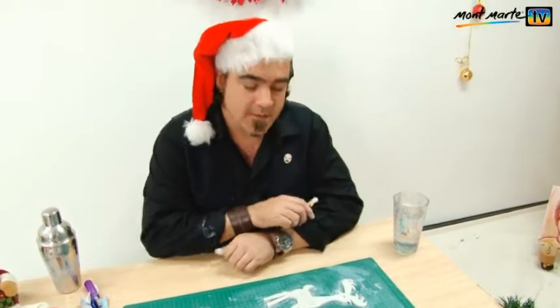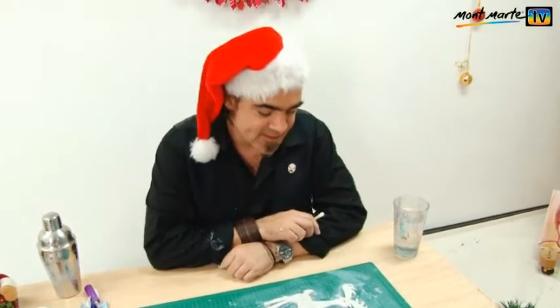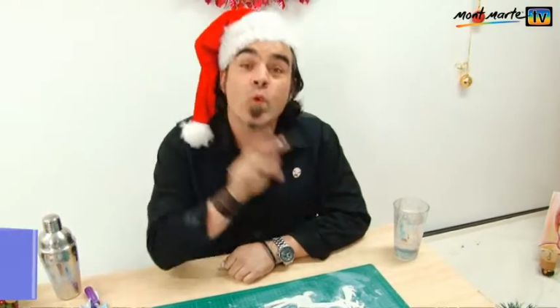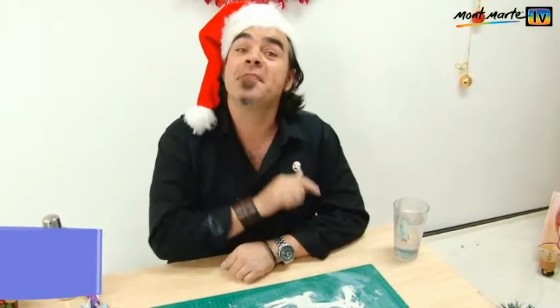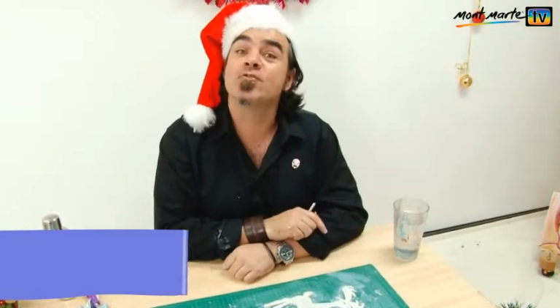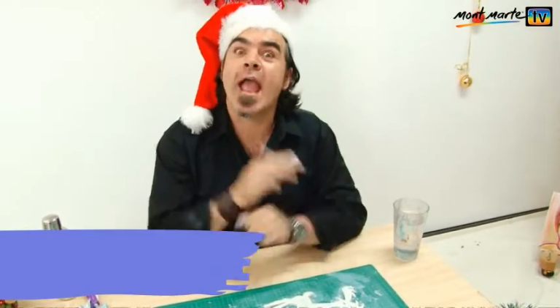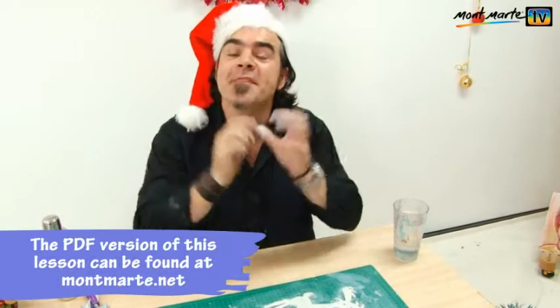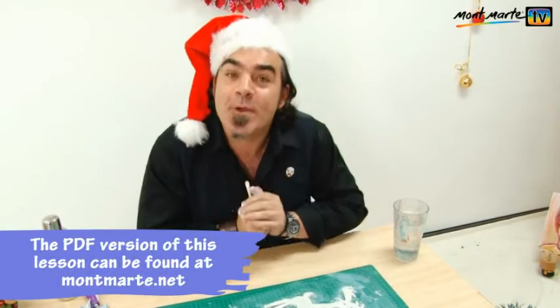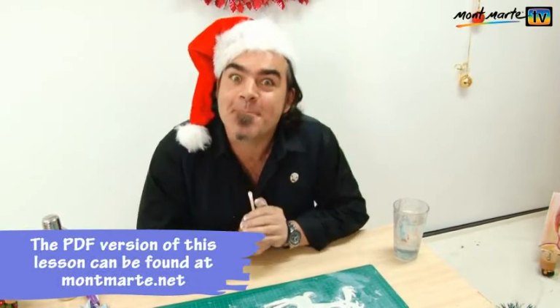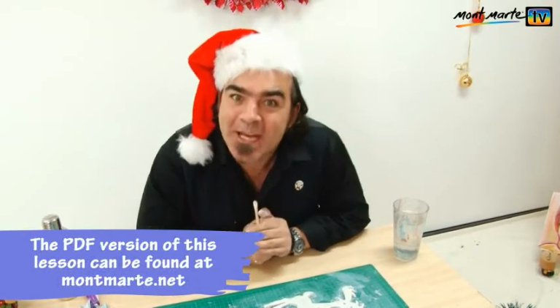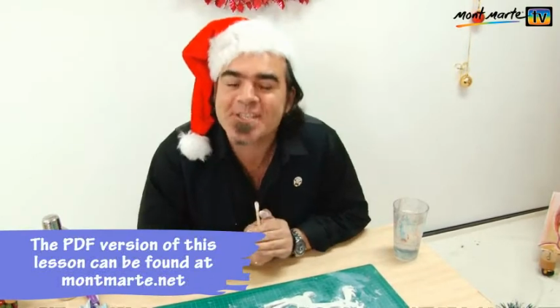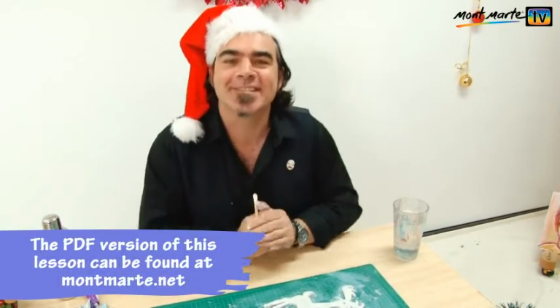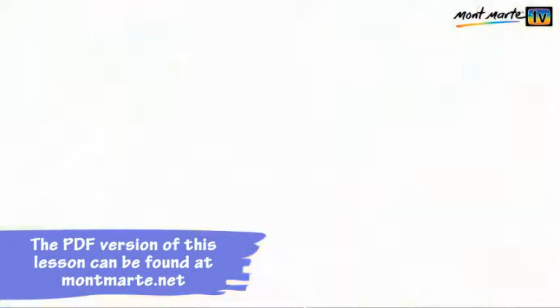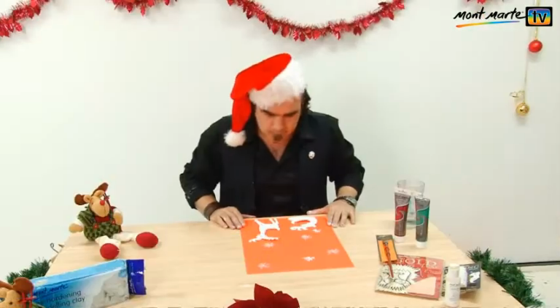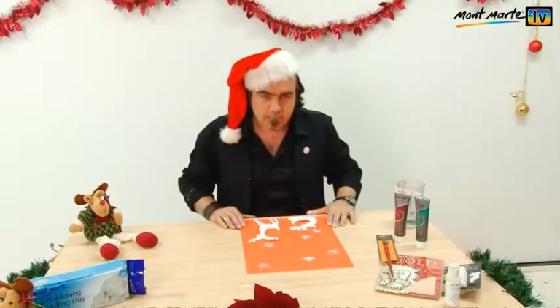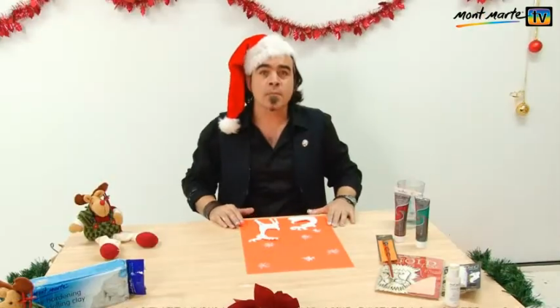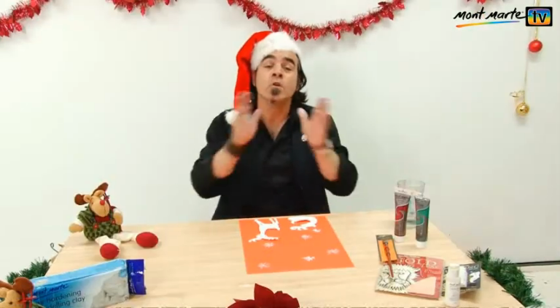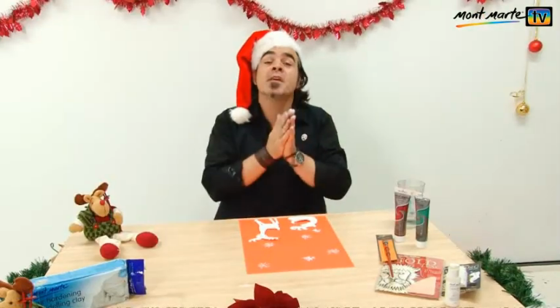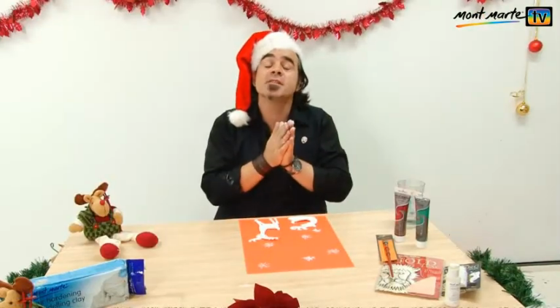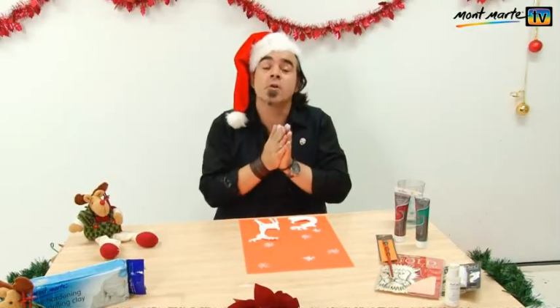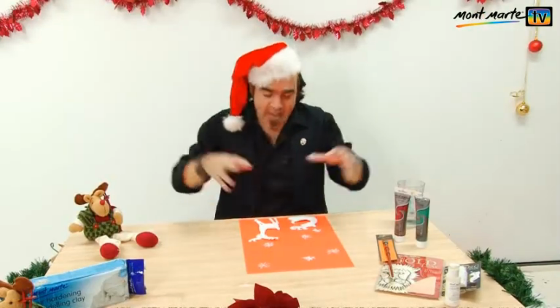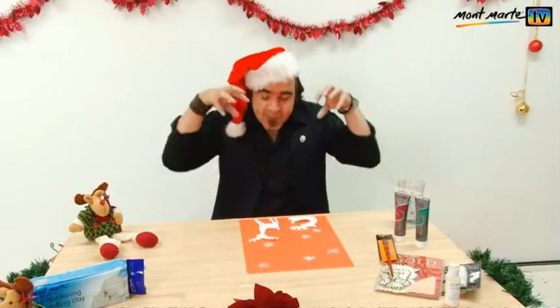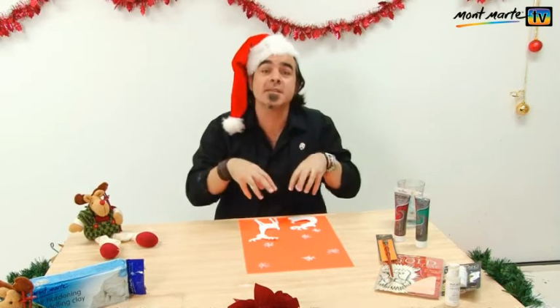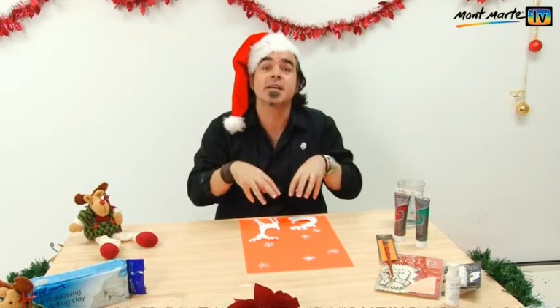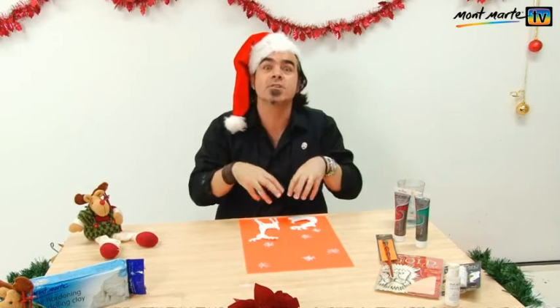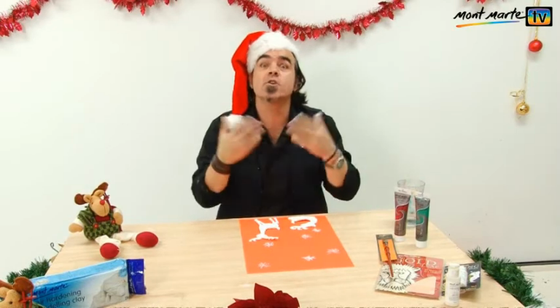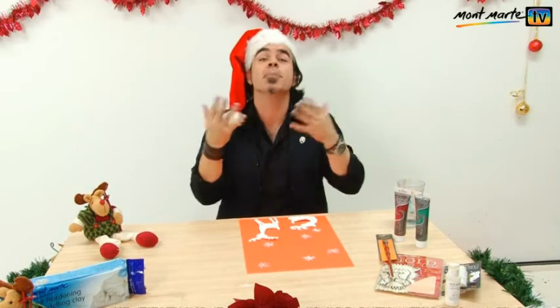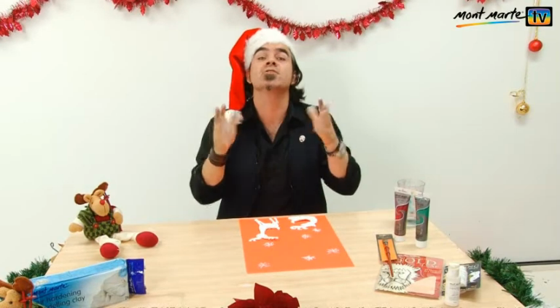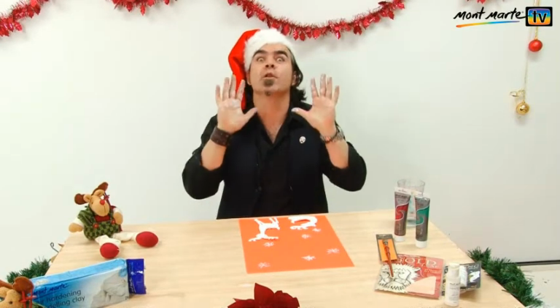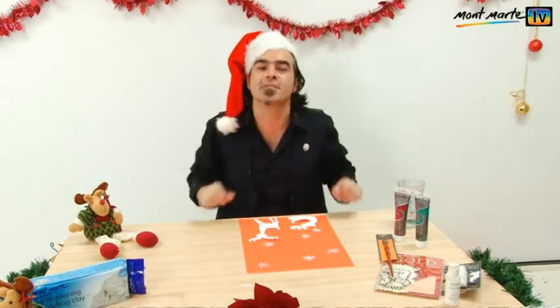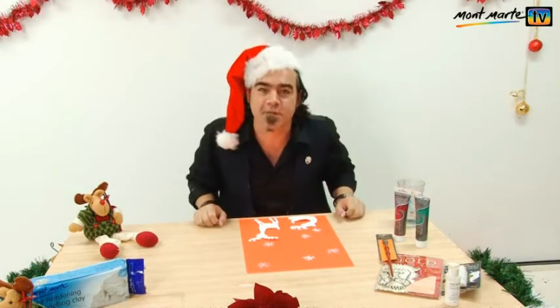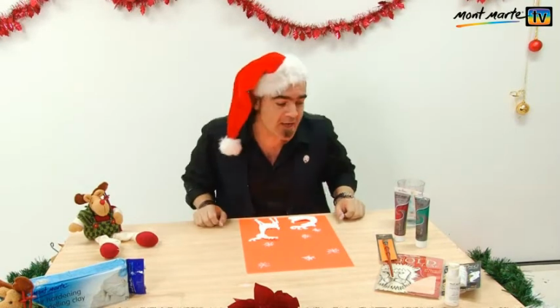So we'll let that dry and then we can embellish it. They're nice and dry and from this stage you can embellish them in lots of different ways.